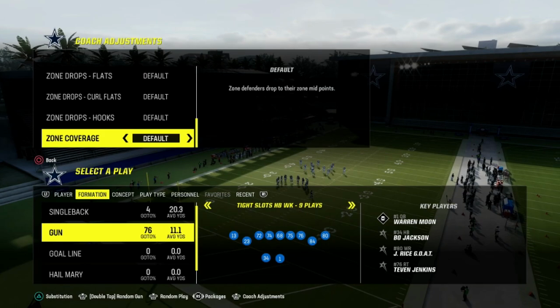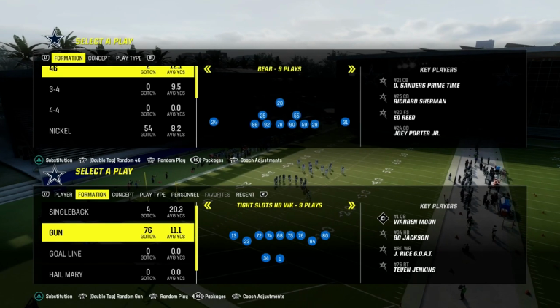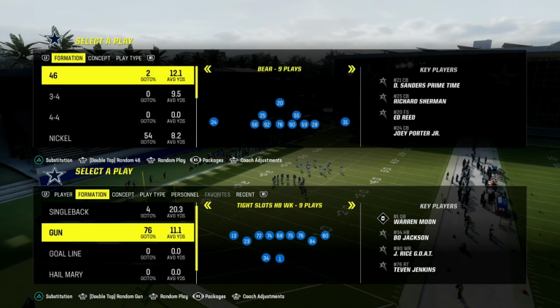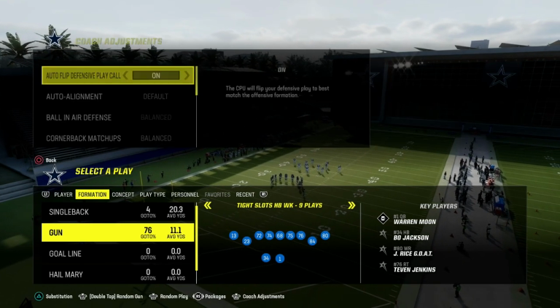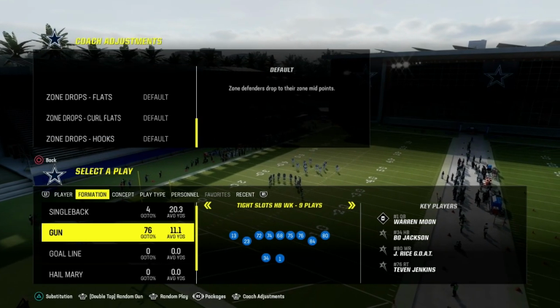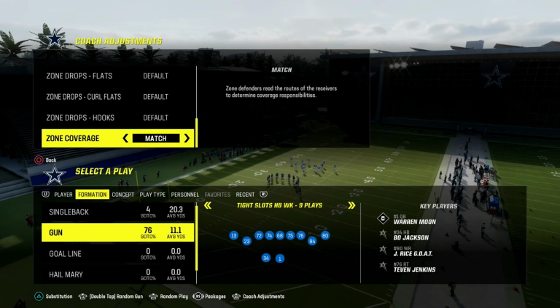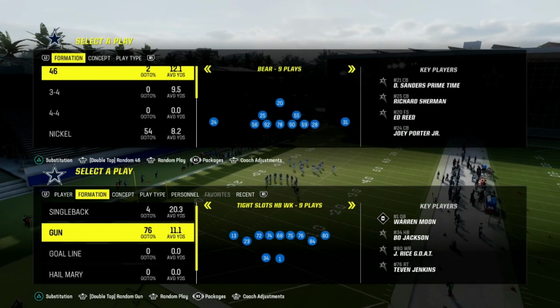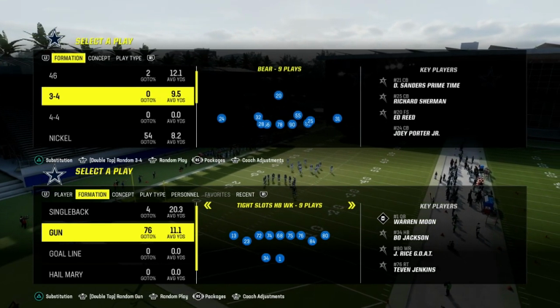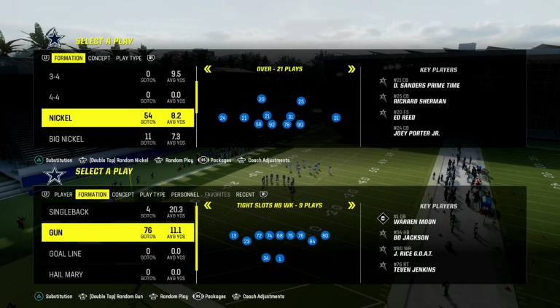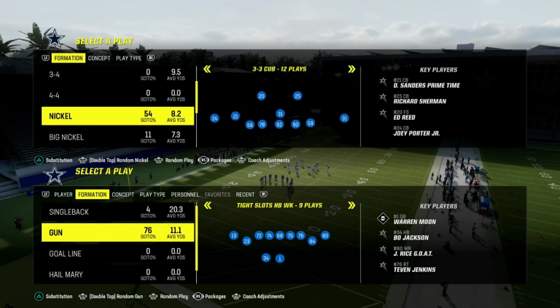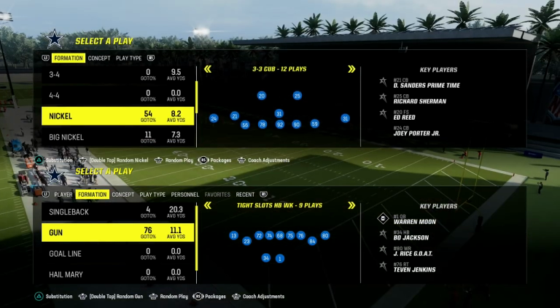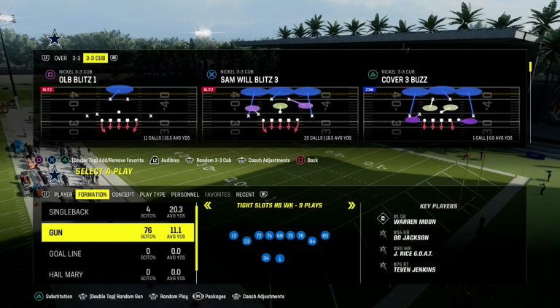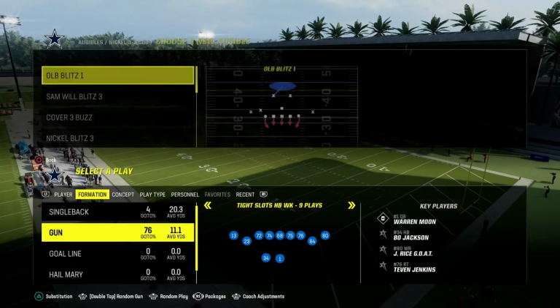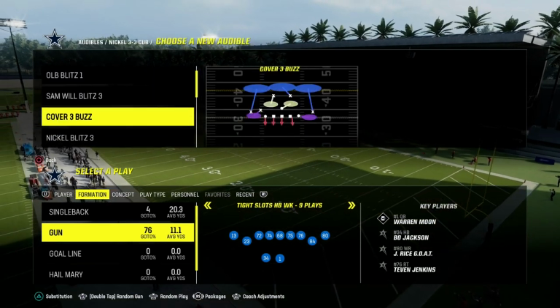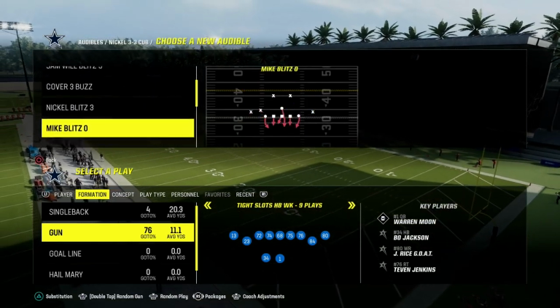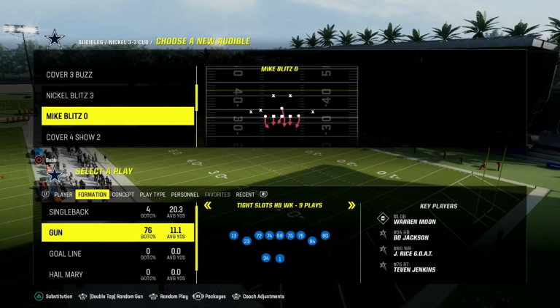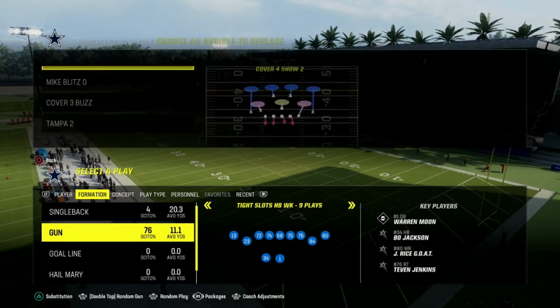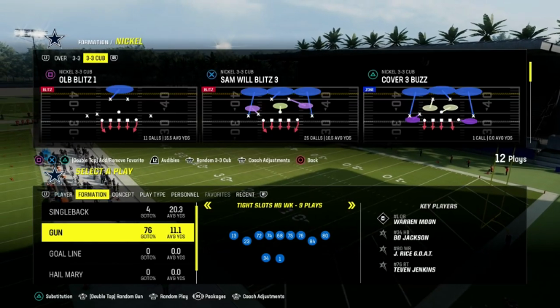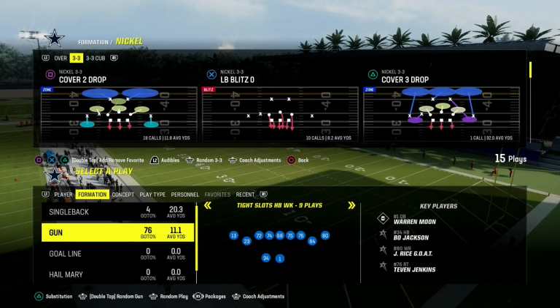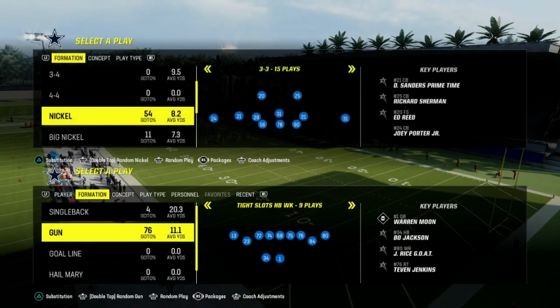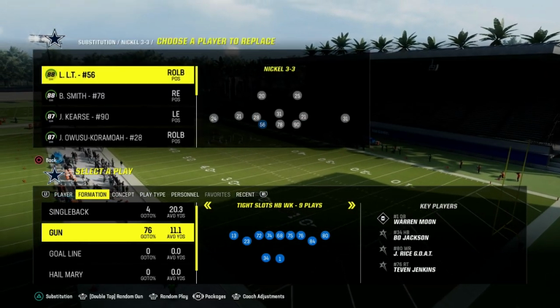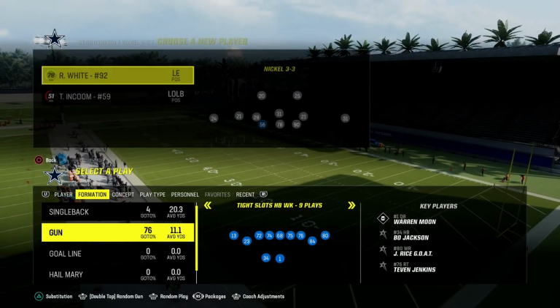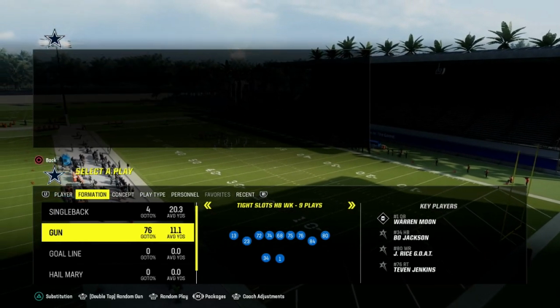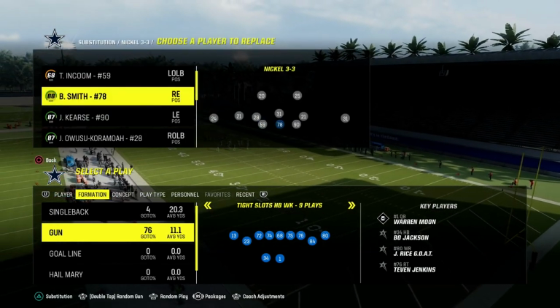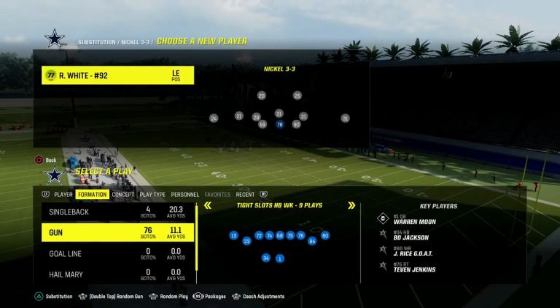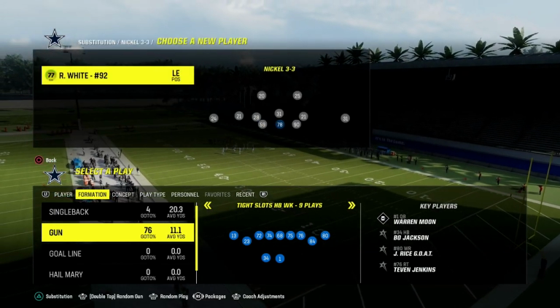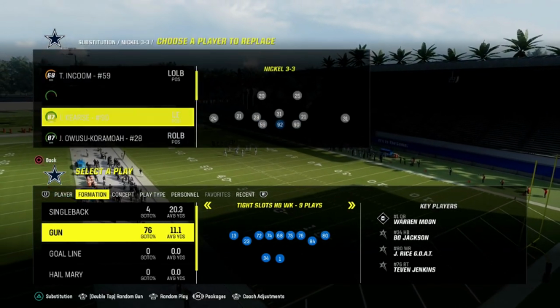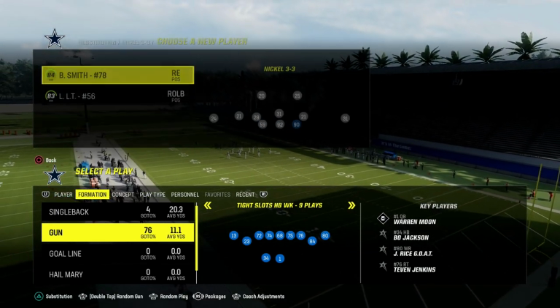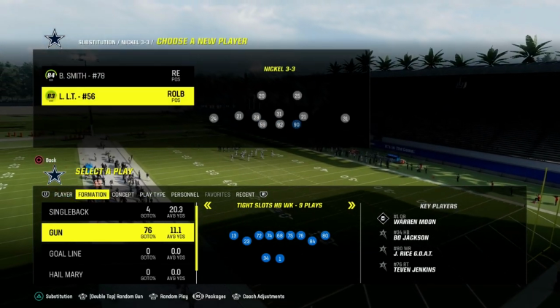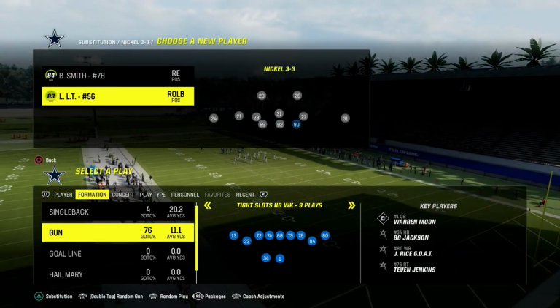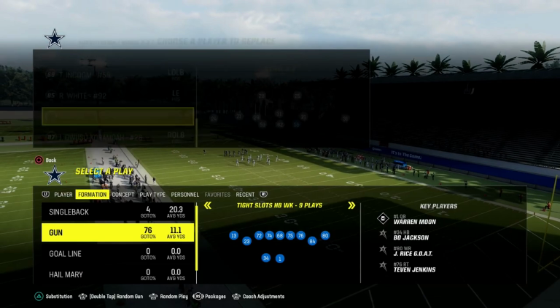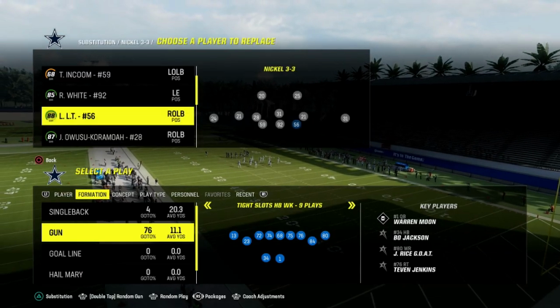If you want to get my entire Tight Slots Halfback Week in Bengals Offensive E-Book, join the Patreon today for just $10. It'll get you access to all of my offensive and defensive e-books.